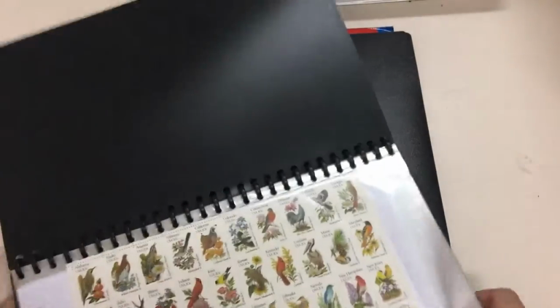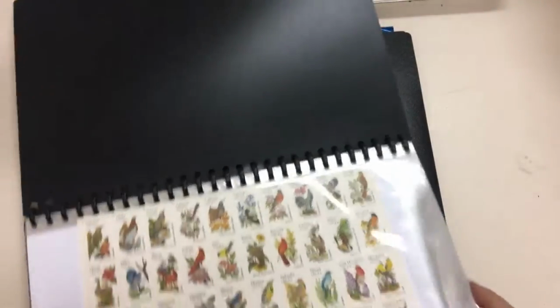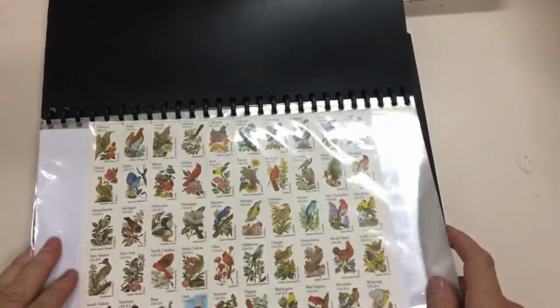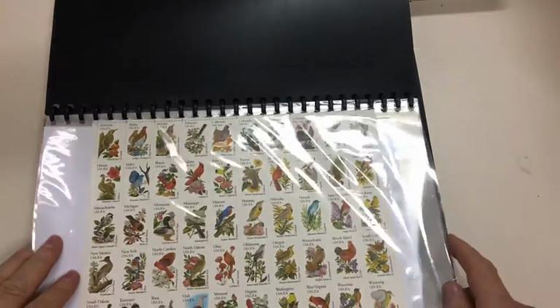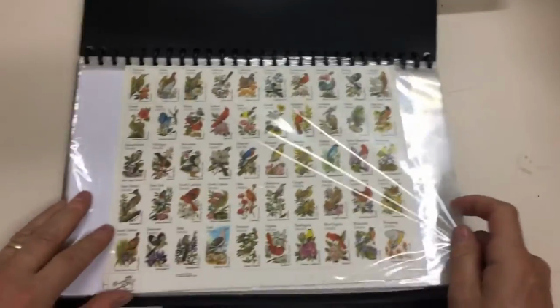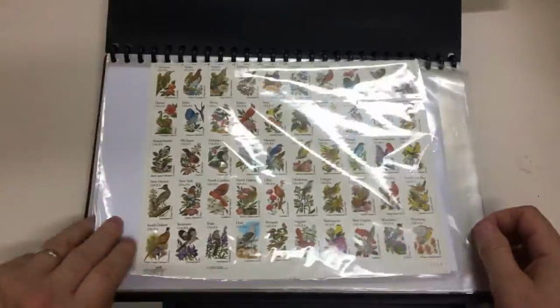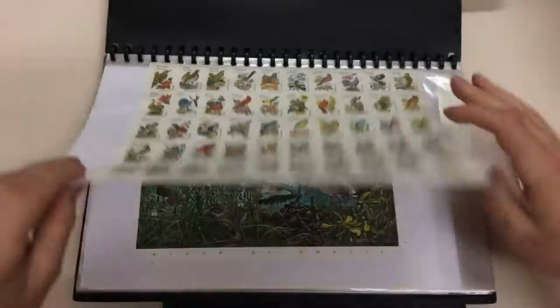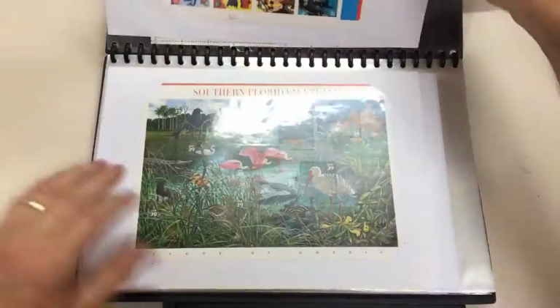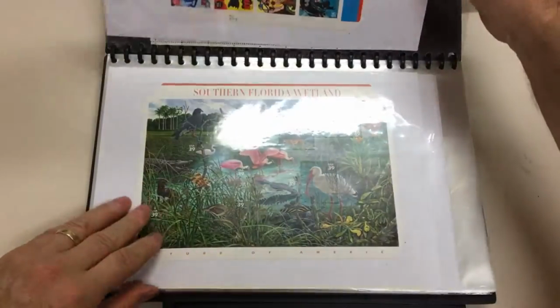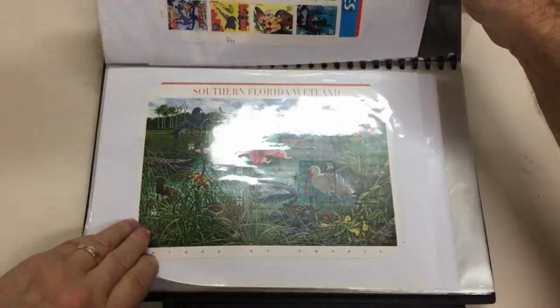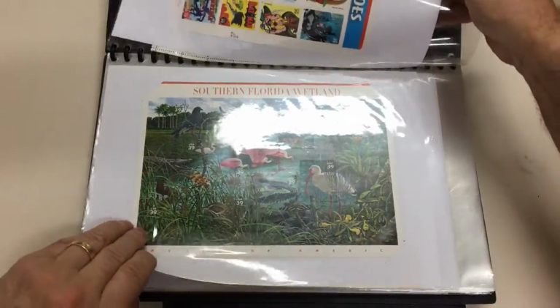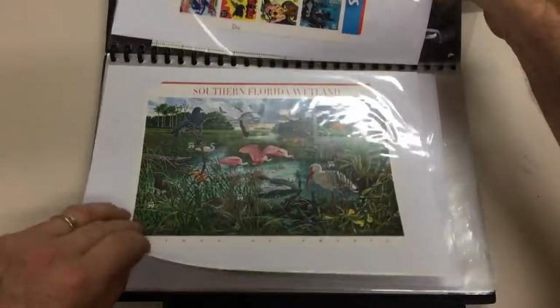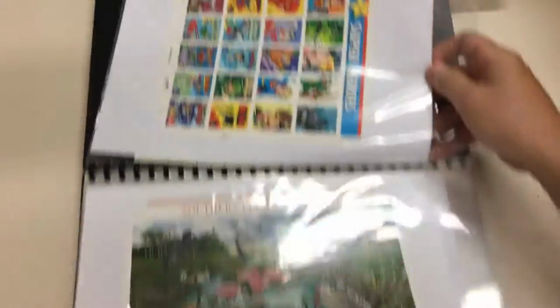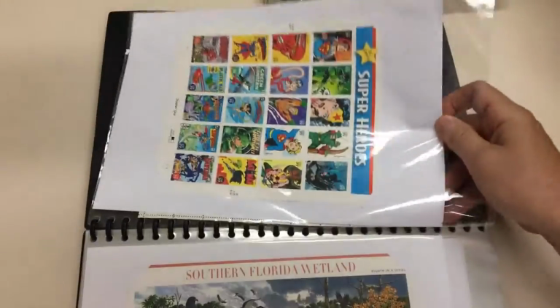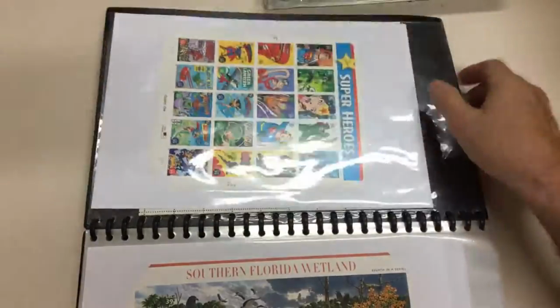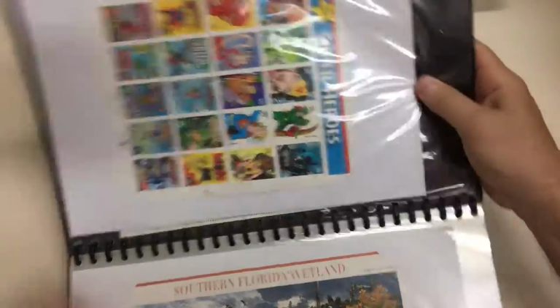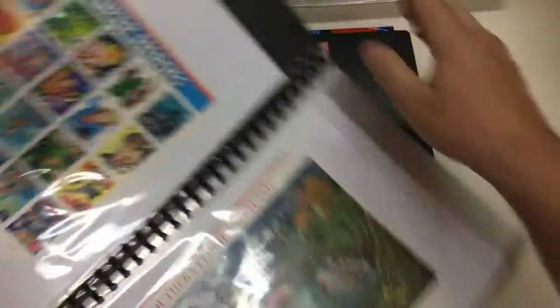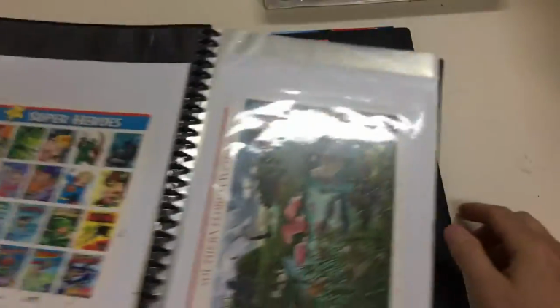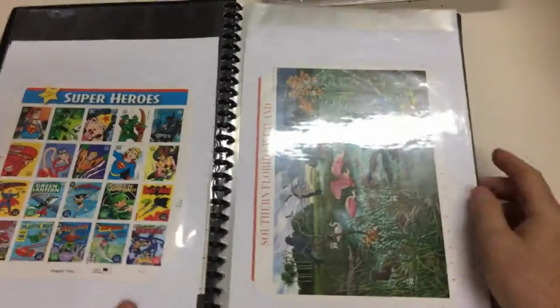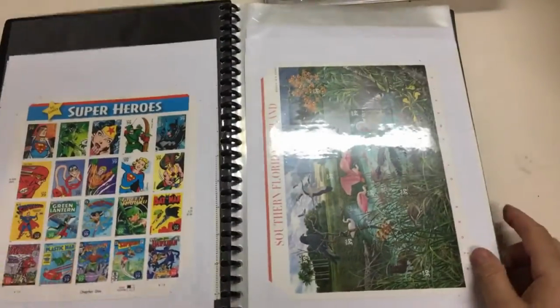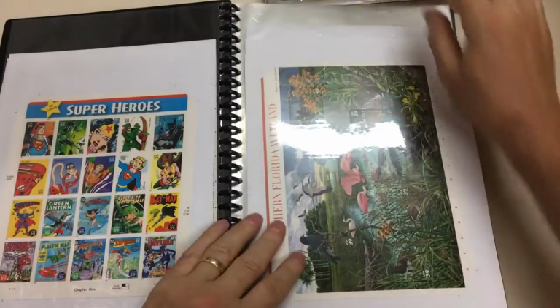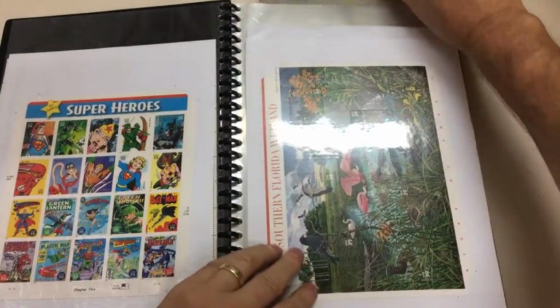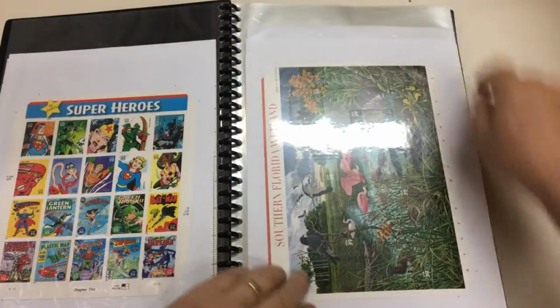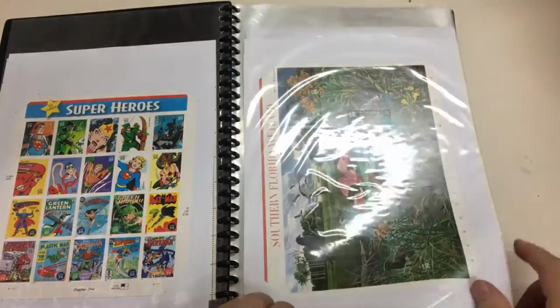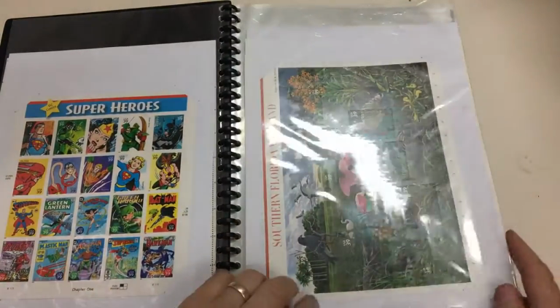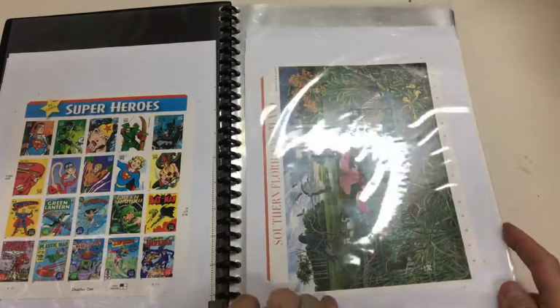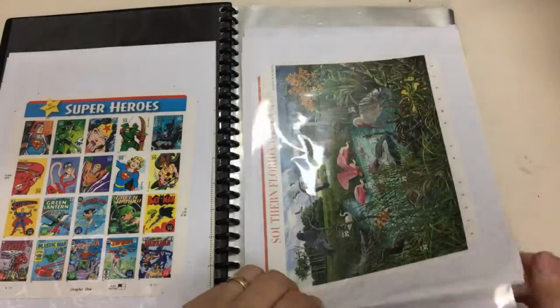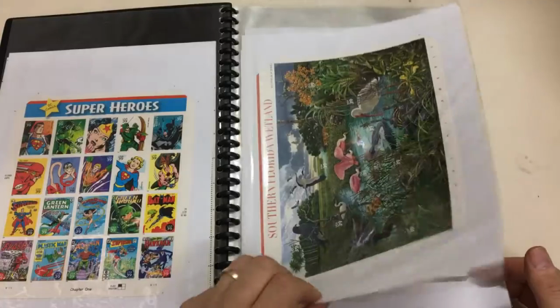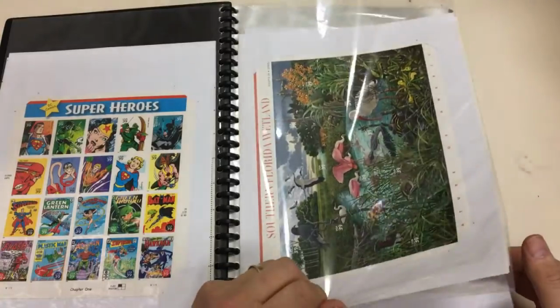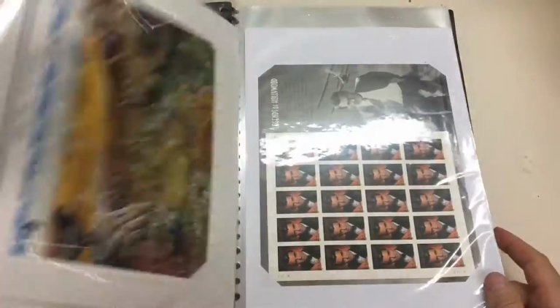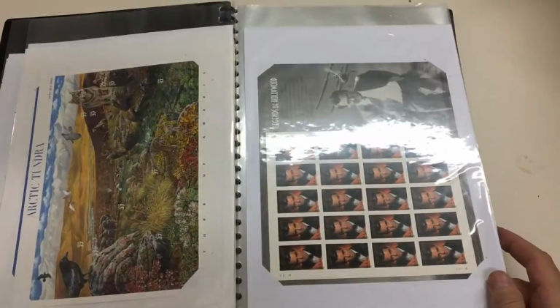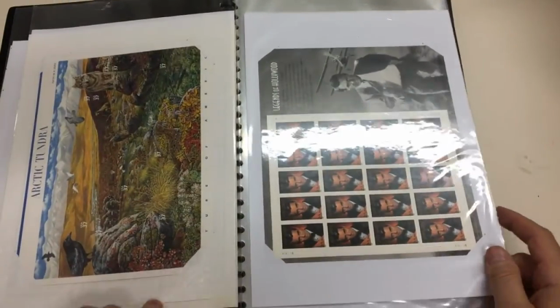Oh, not the worst thing I've ever seen — oh goodness. Okay, around this way. If there's a lot of this, the face value will add up.